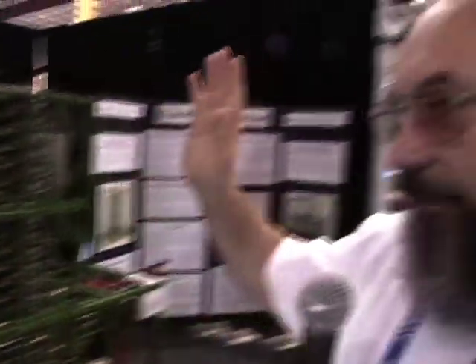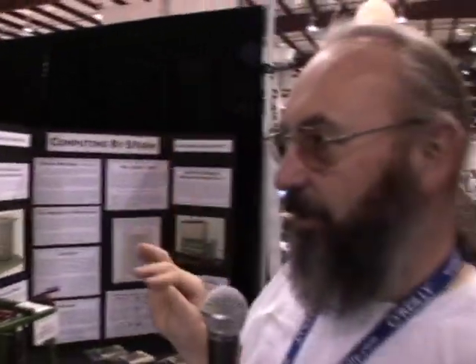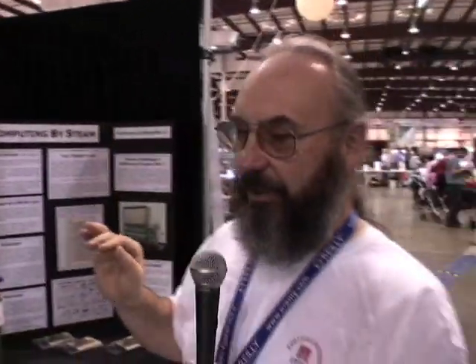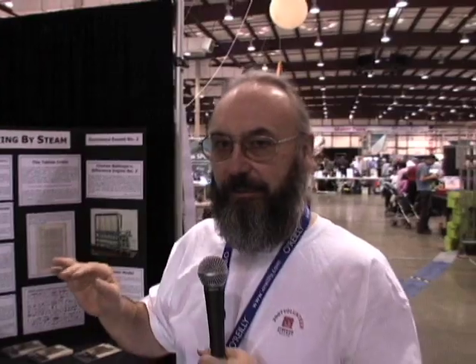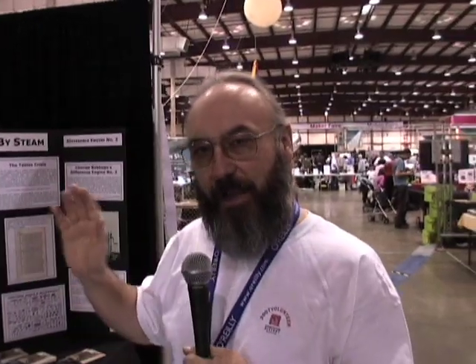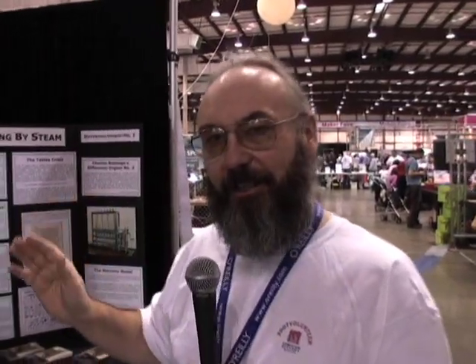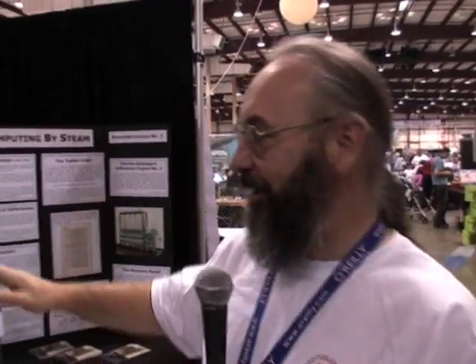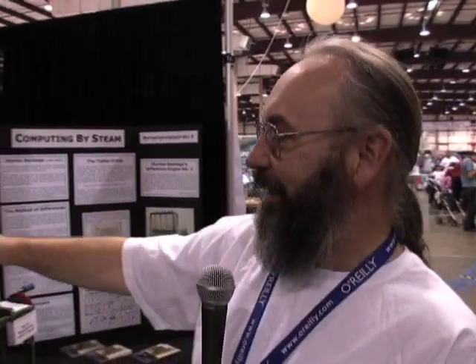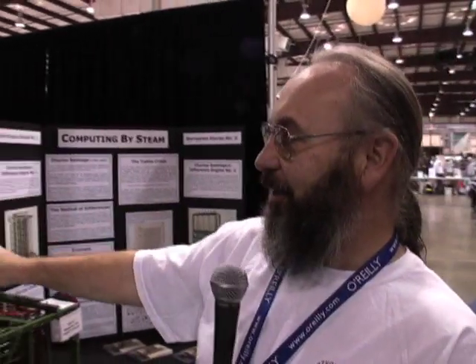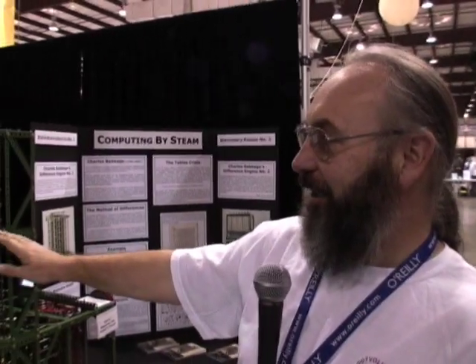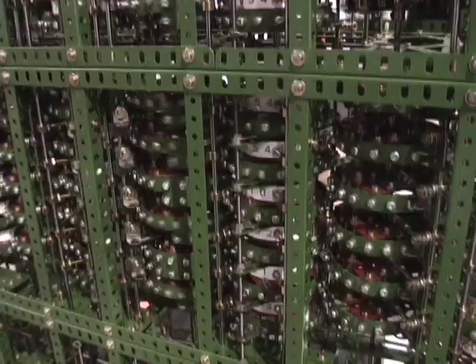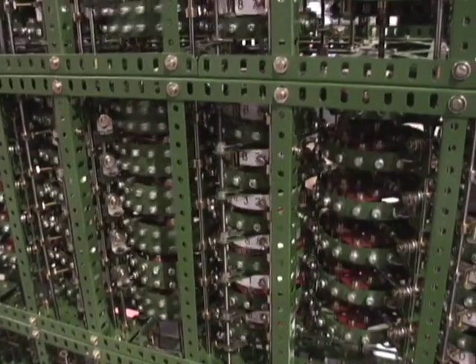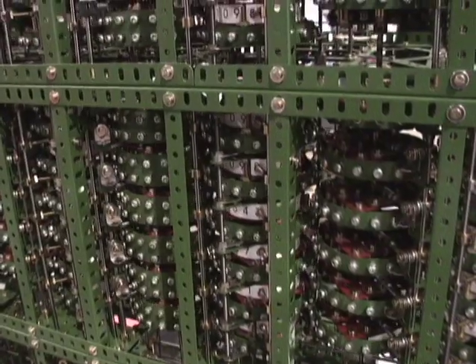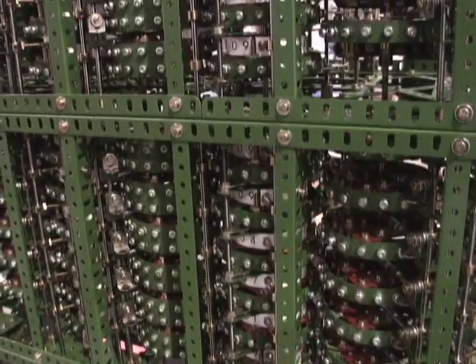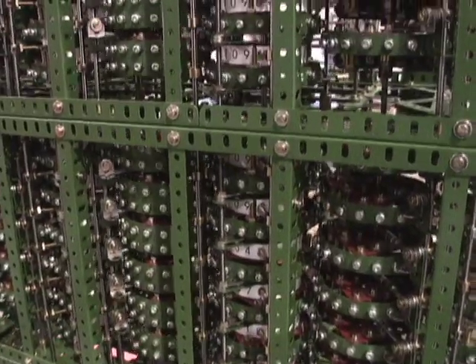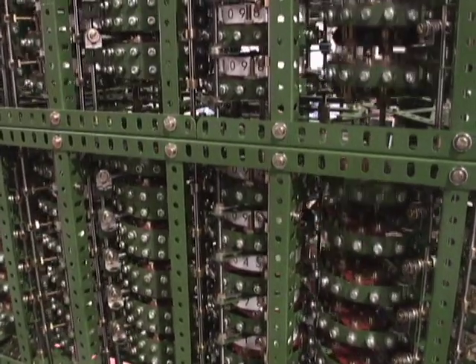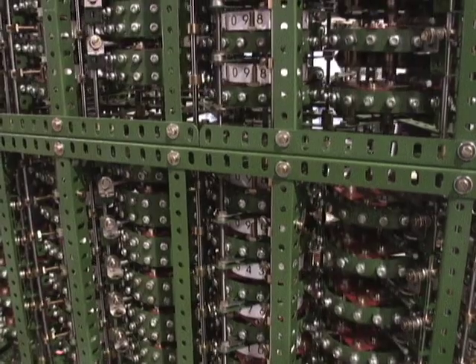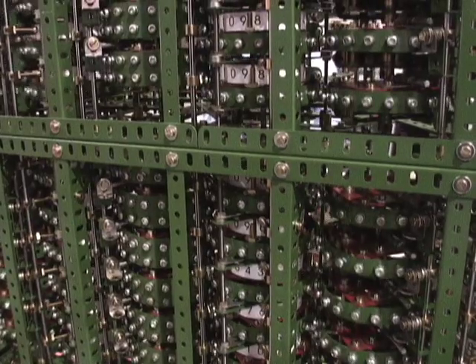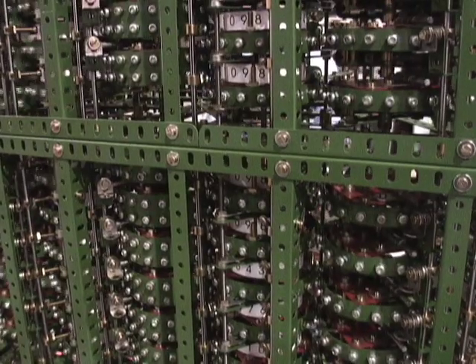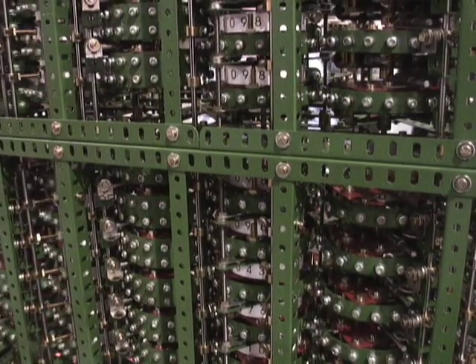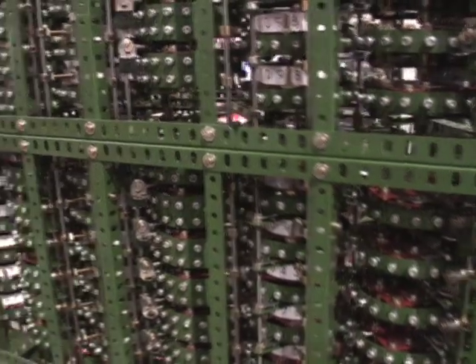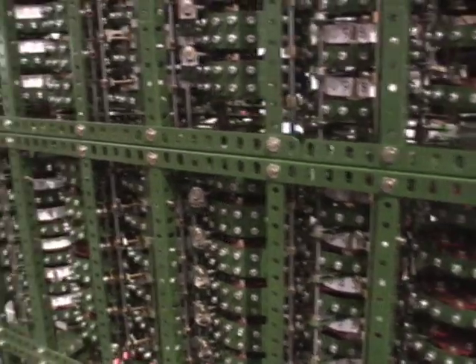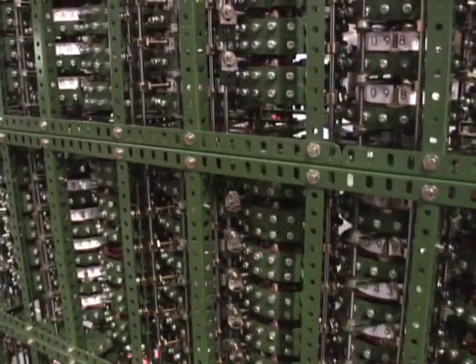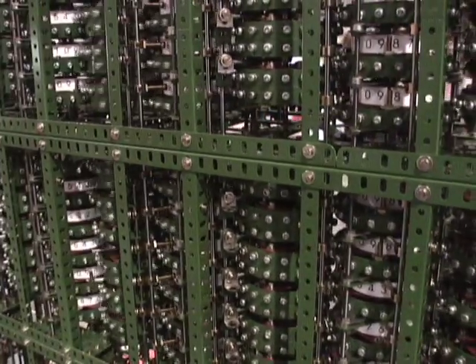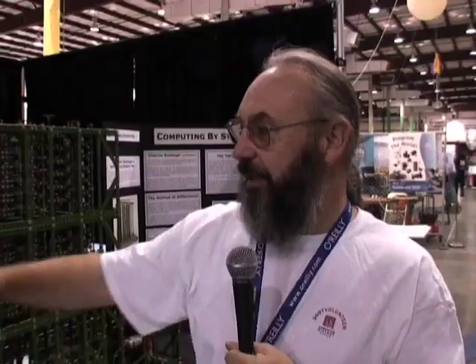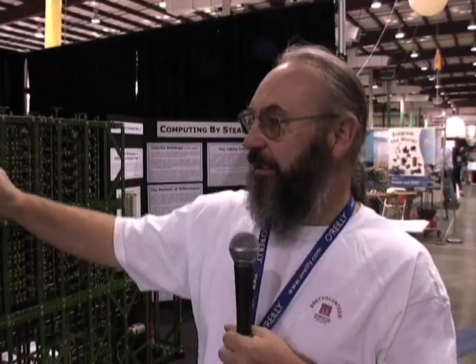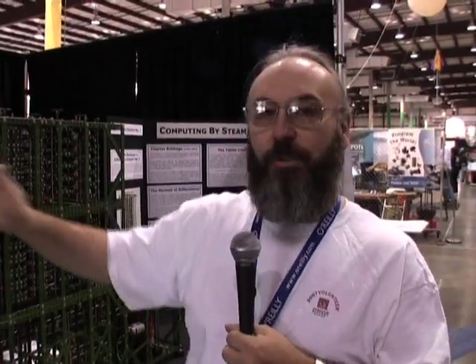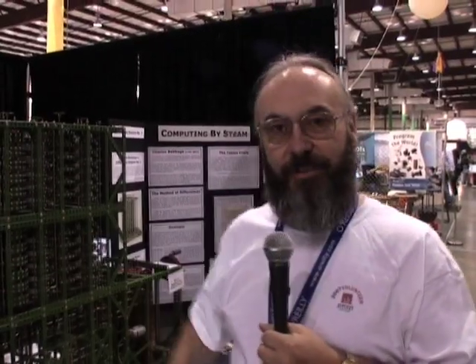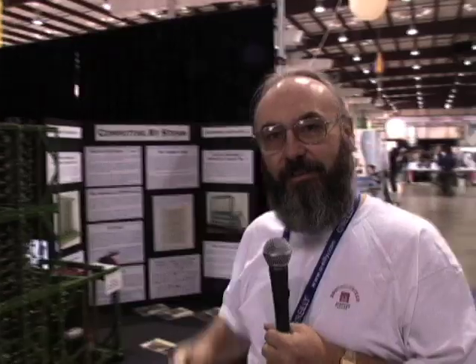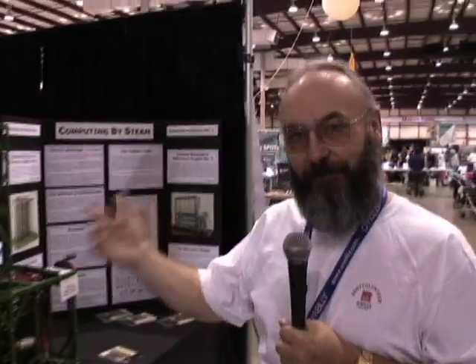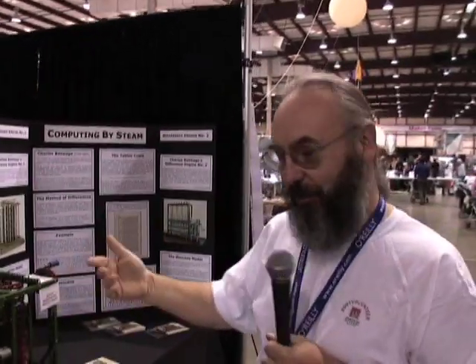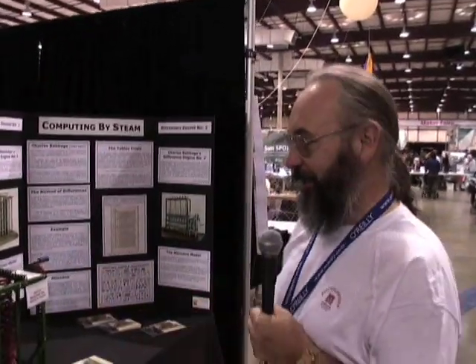However, Babbage was a little smarter than that. He pipelined the machine — he did all the even-to-odd calculations in one phase, and all the odd-to-even calculations in a second phase. So you get a new result out every two additions, not every four as you might expect.